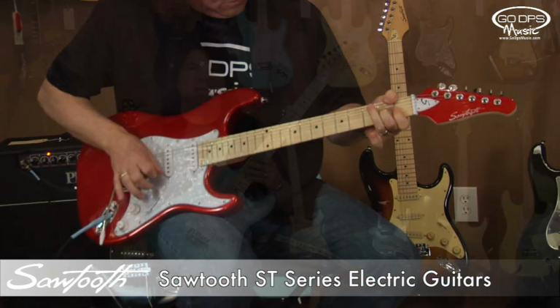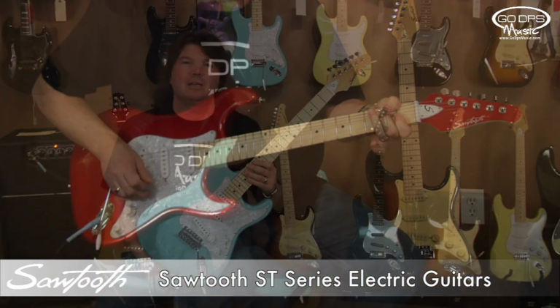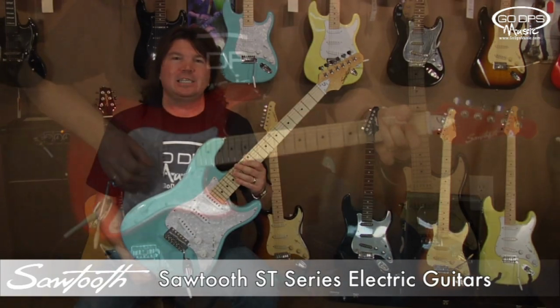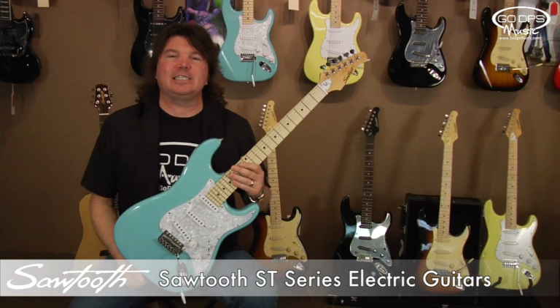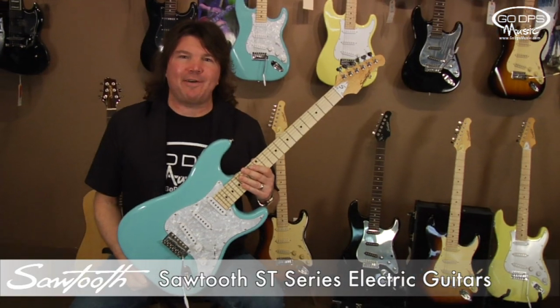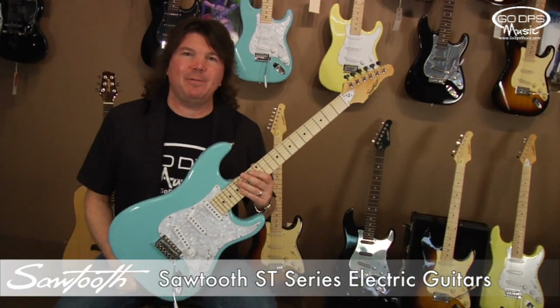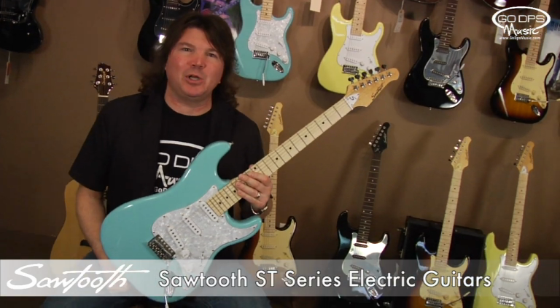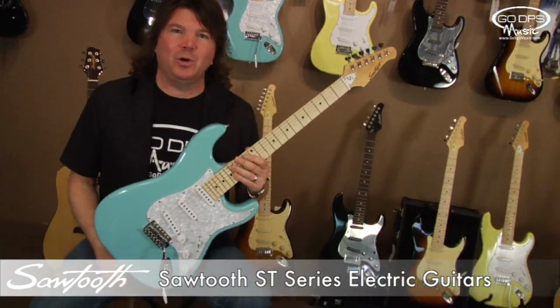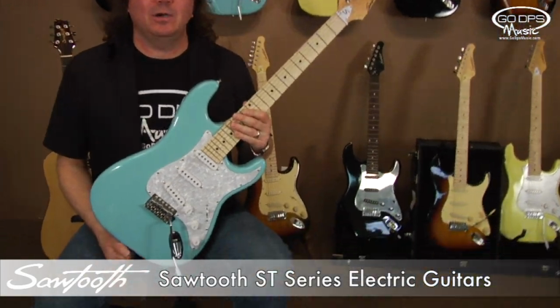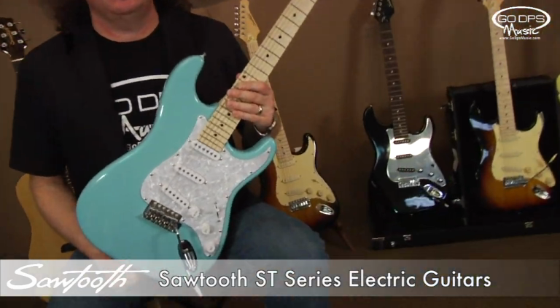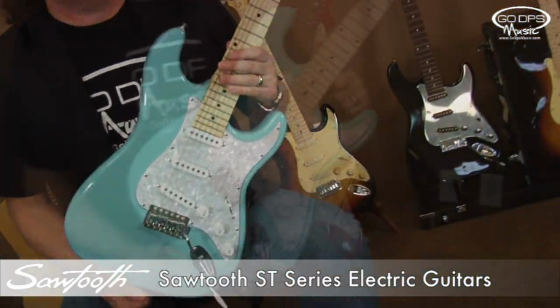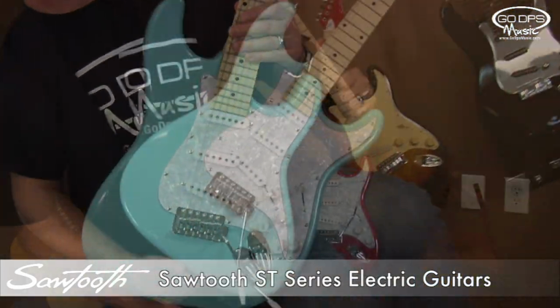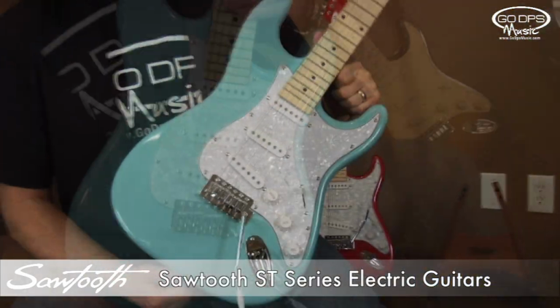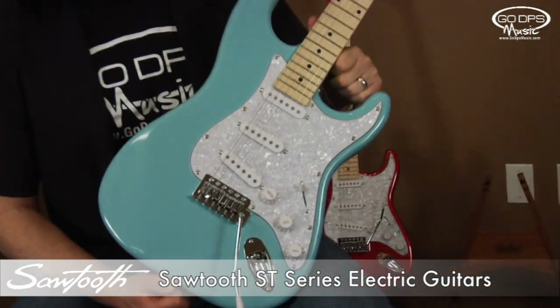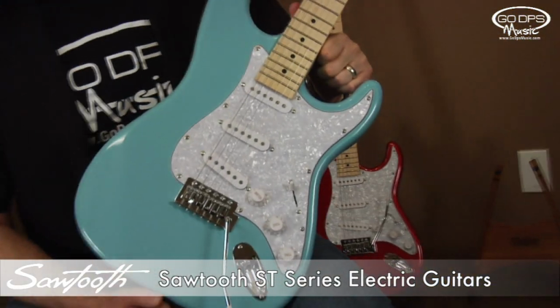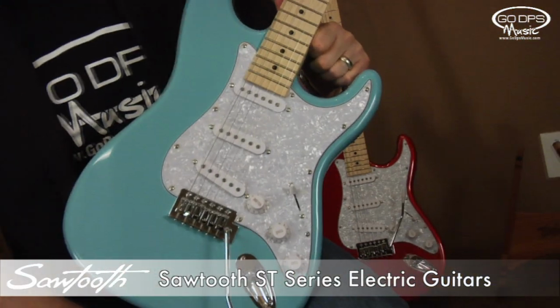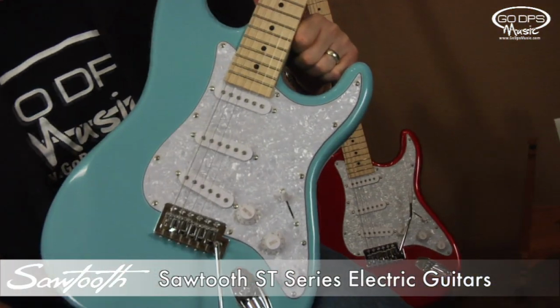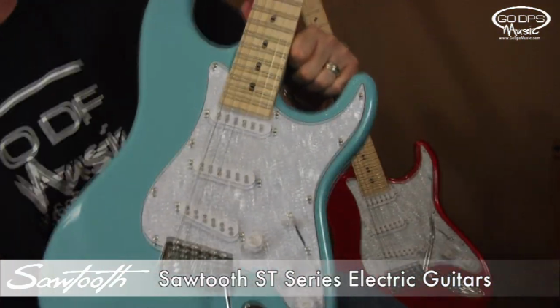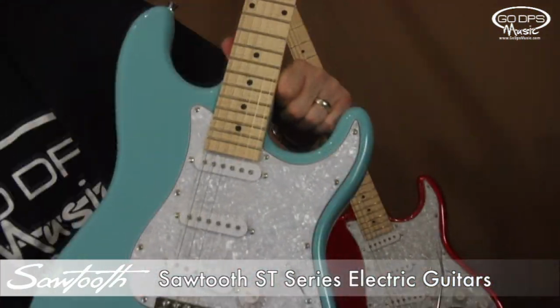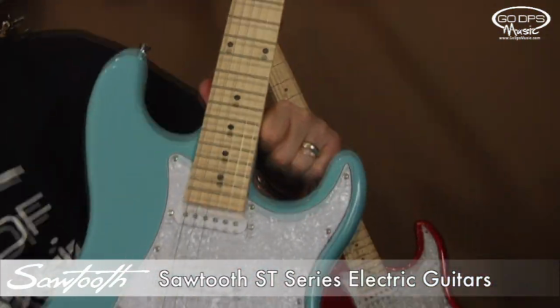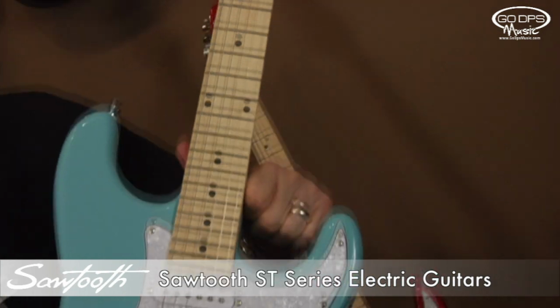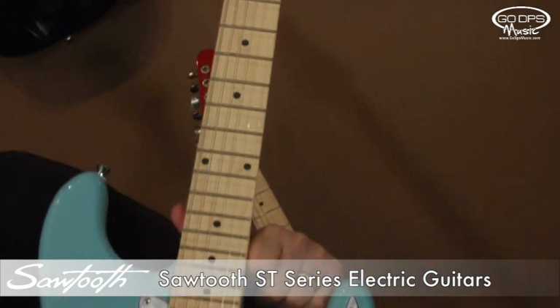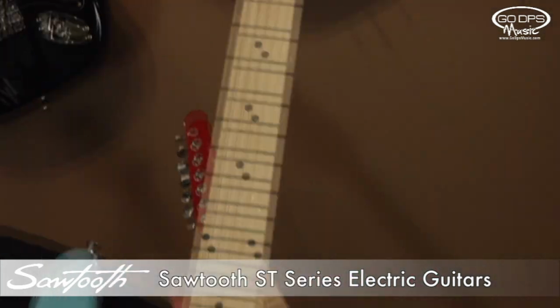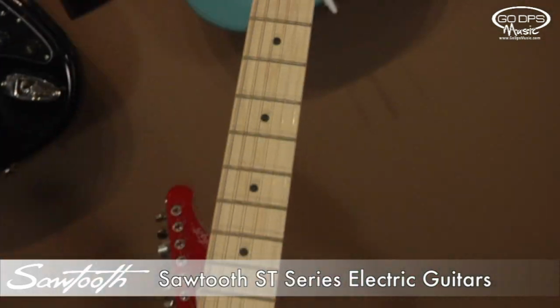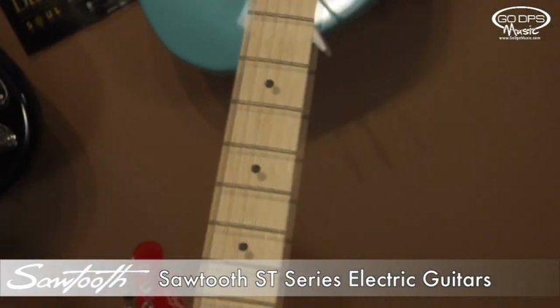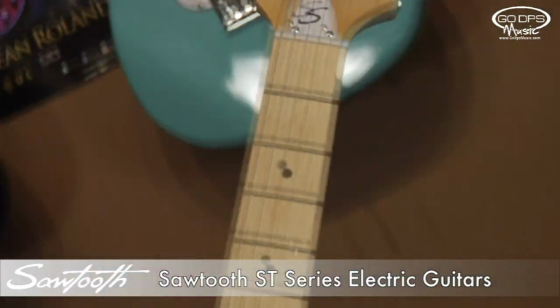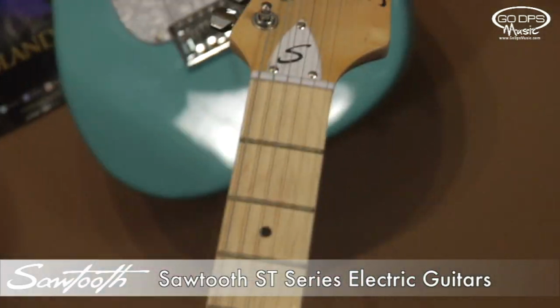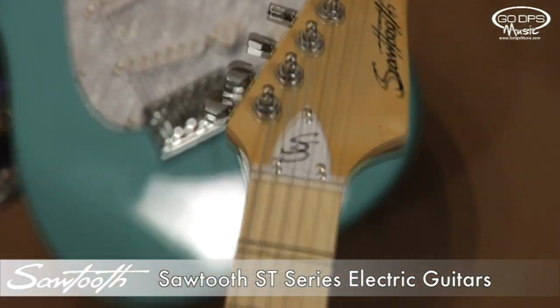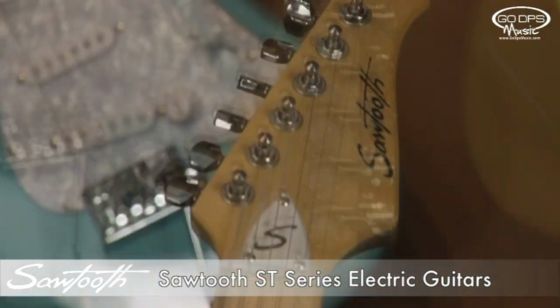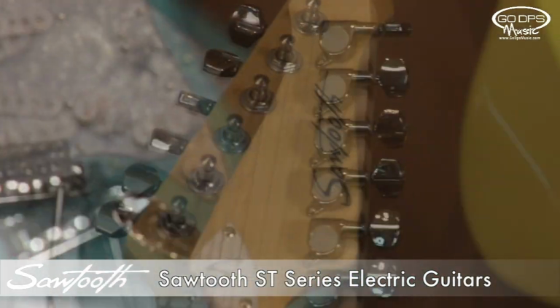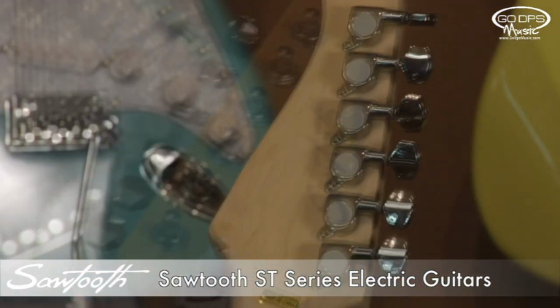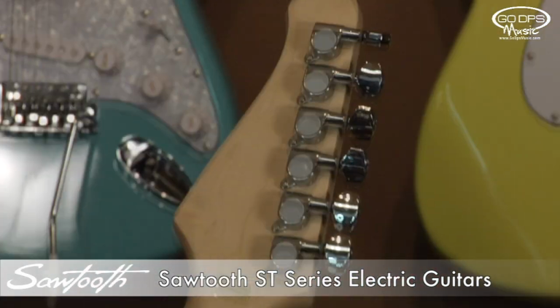This is Daphne Blue. It has a Daphne Blue finish with a white perloid pick guard and maple fingerboard.